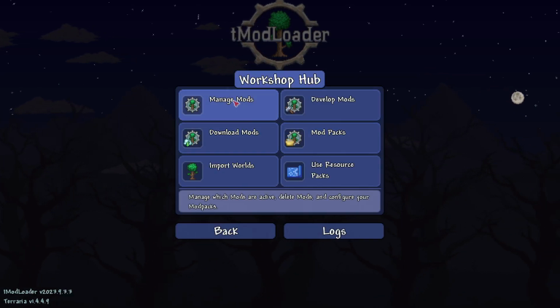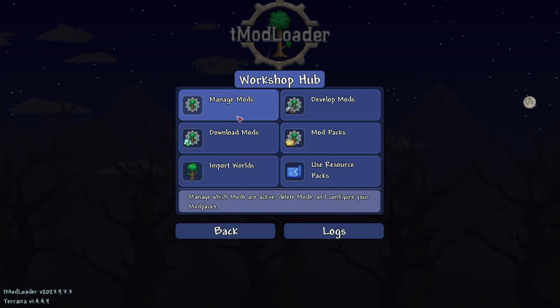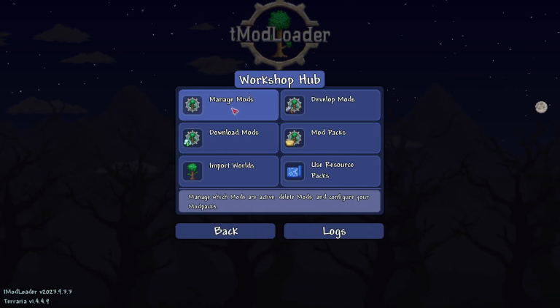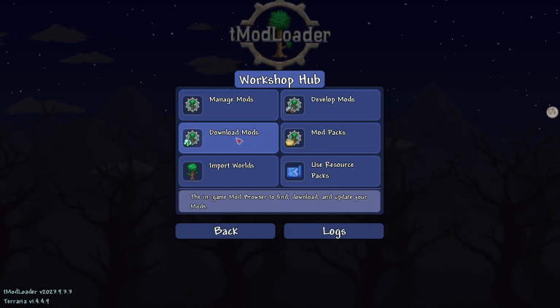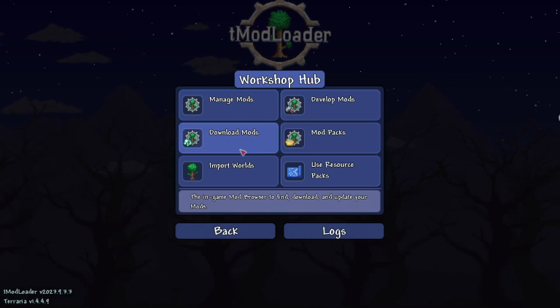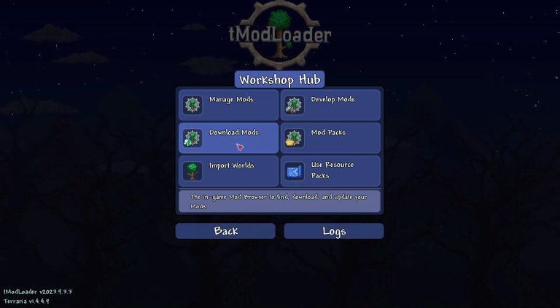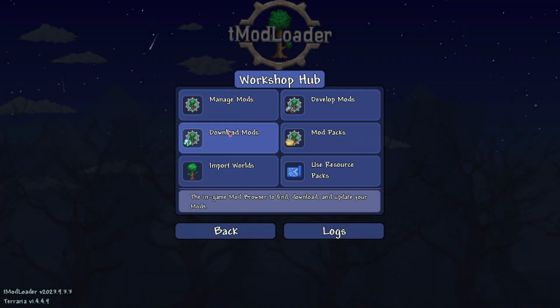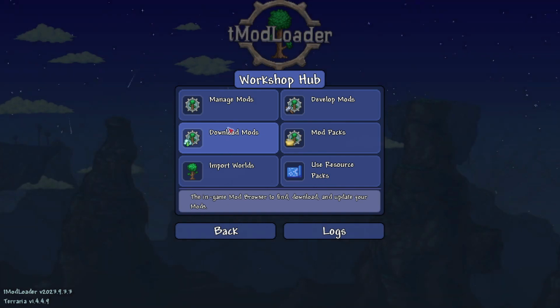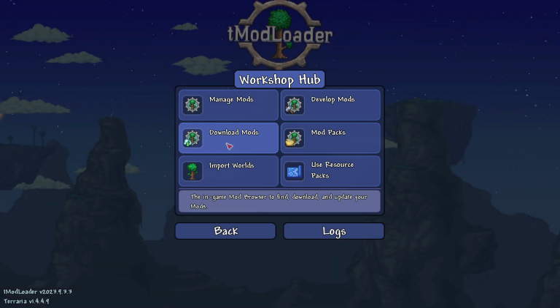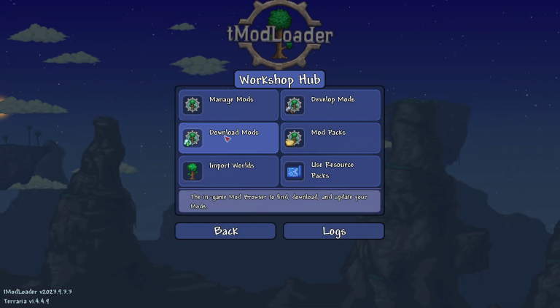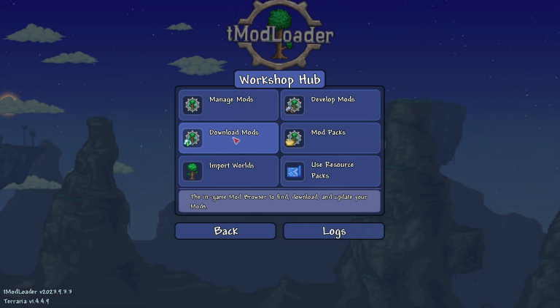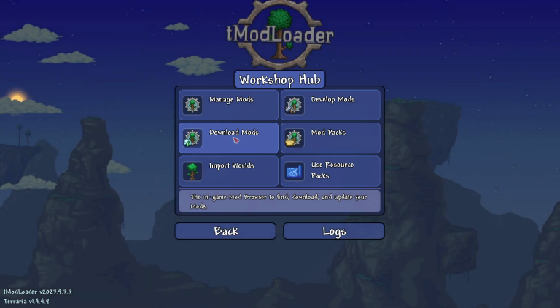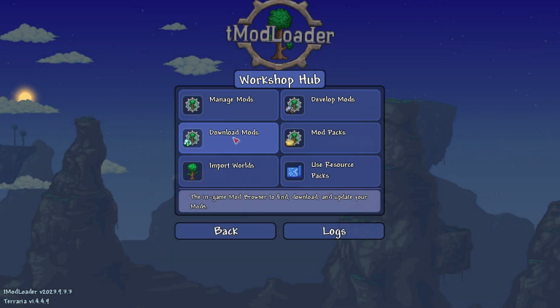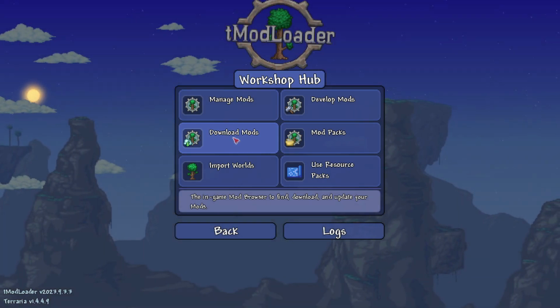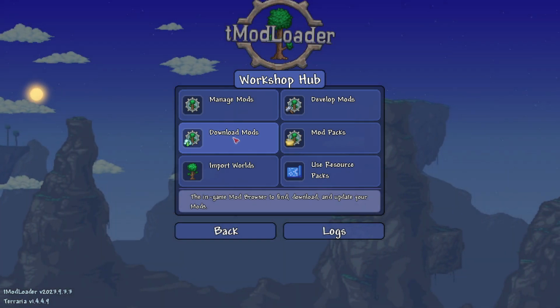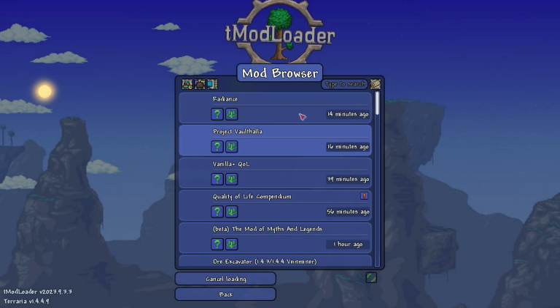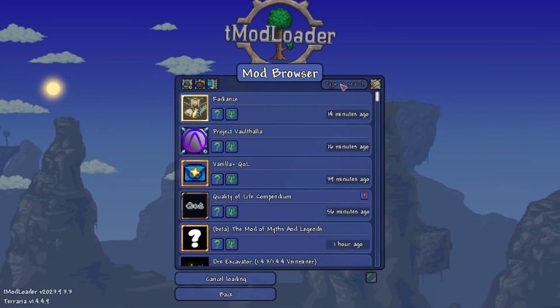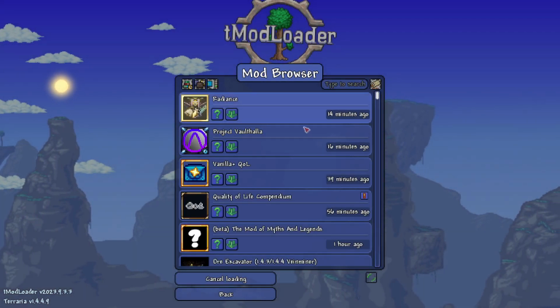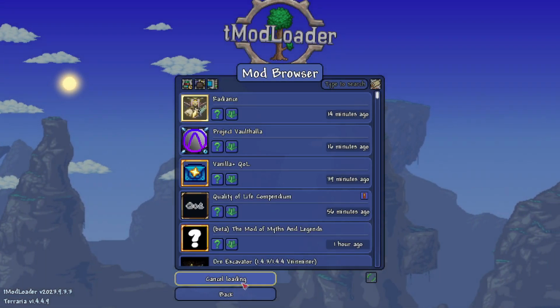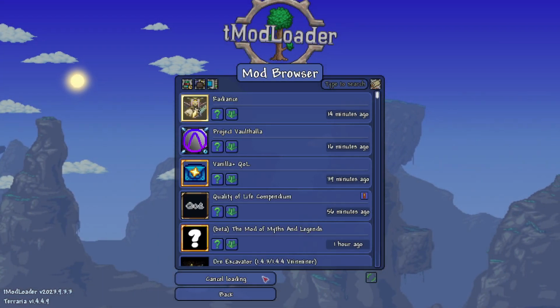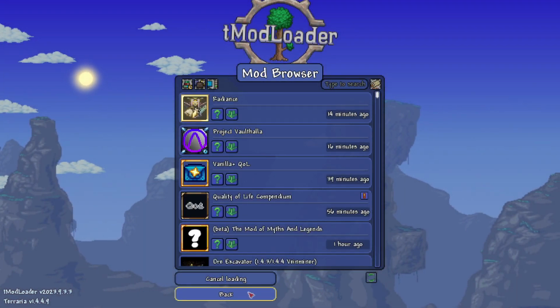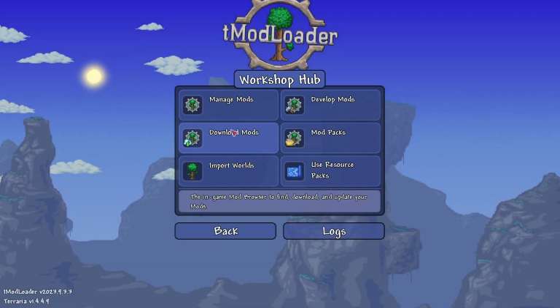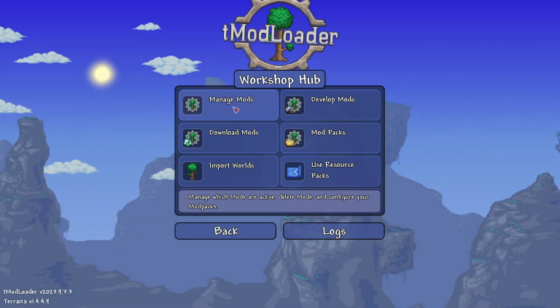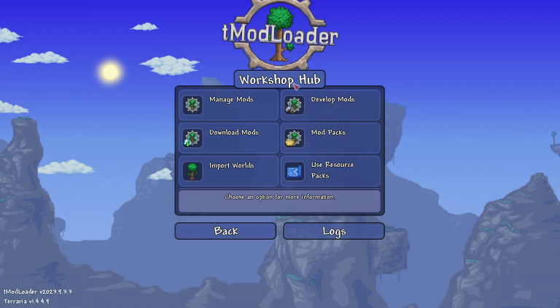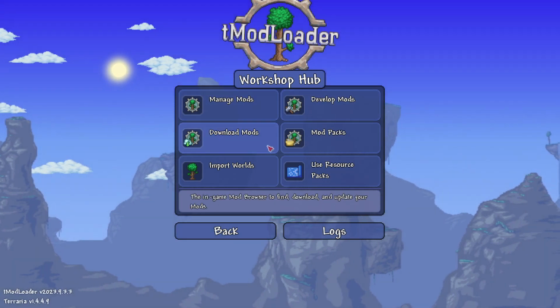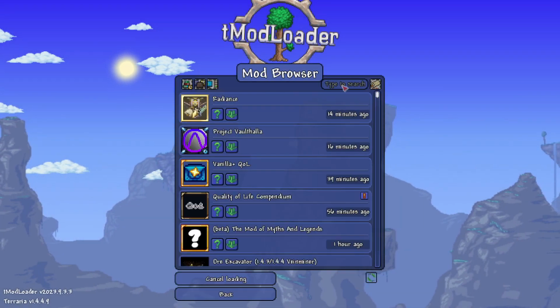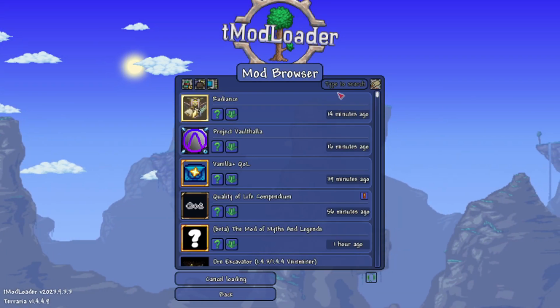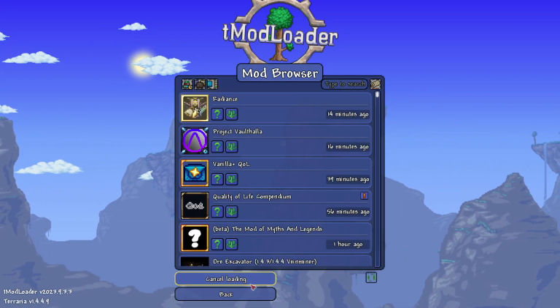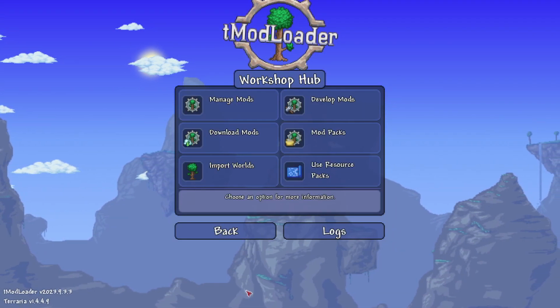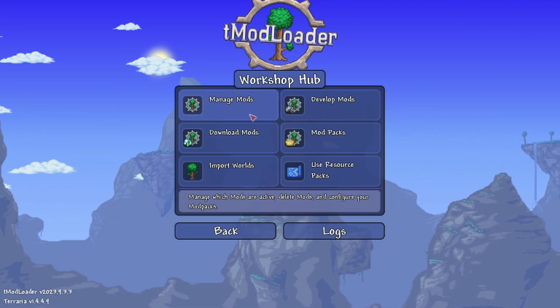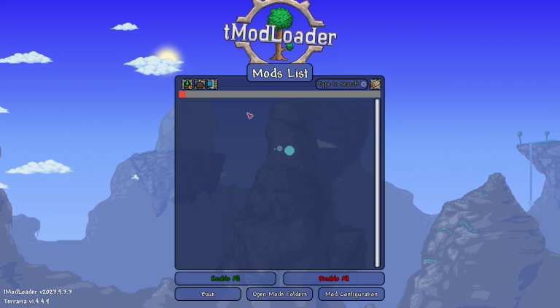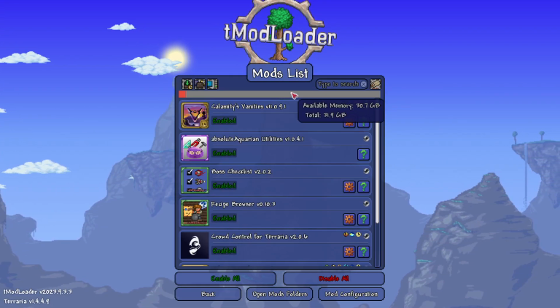So when I go to my Managed Mods, if you want to follow how to download them — I've showcased that in other videos — but you just go to Download Mod, type the mod in that you see that you like here, and you can go through and download them individually.